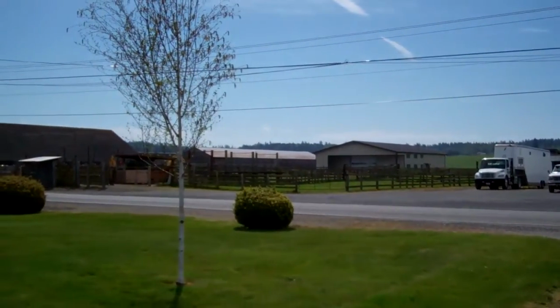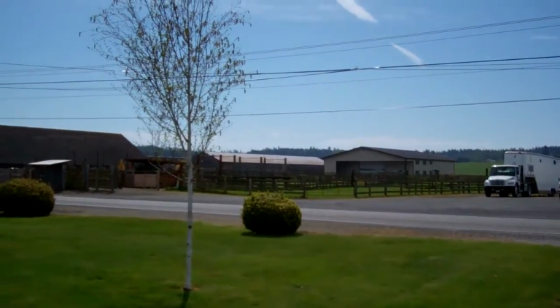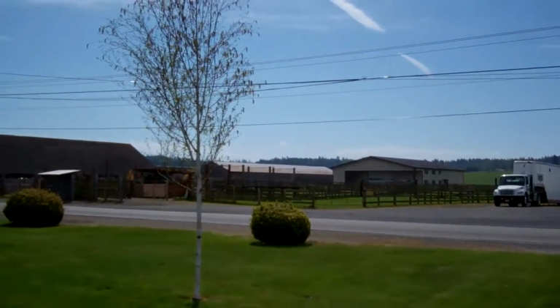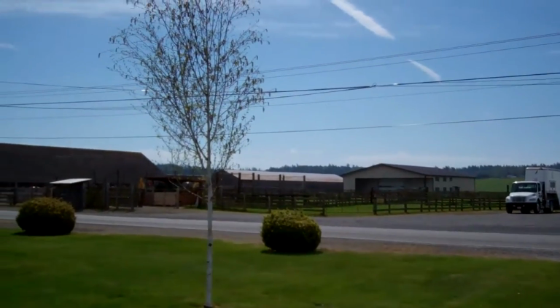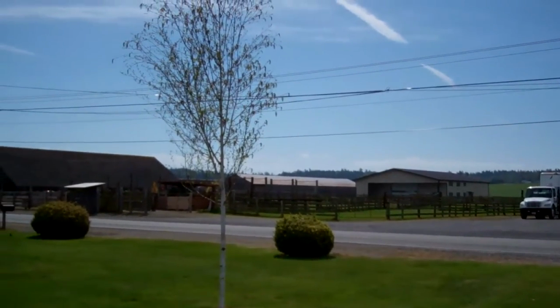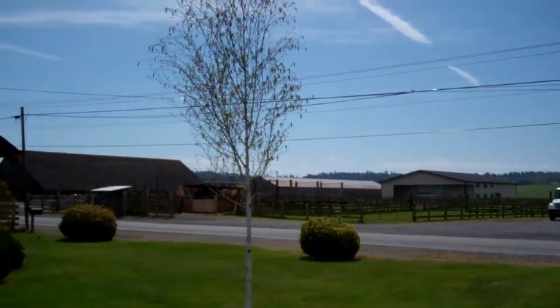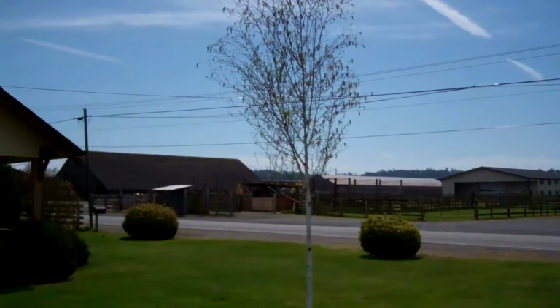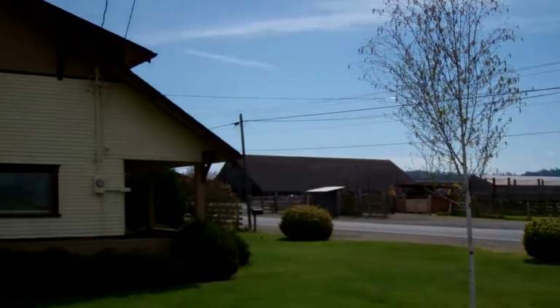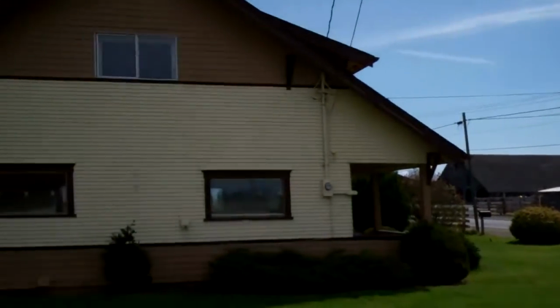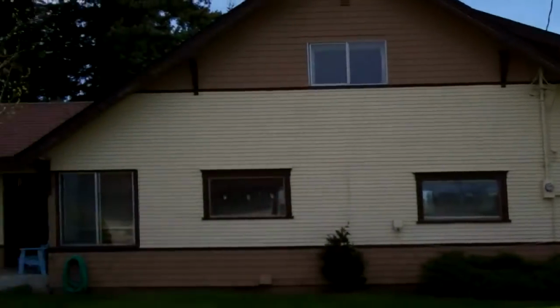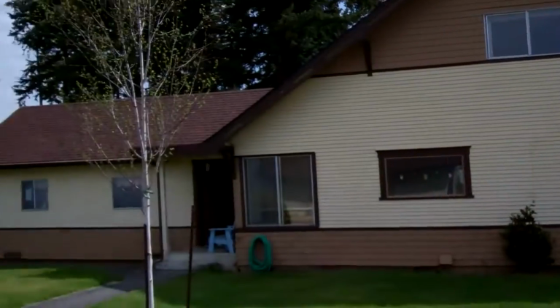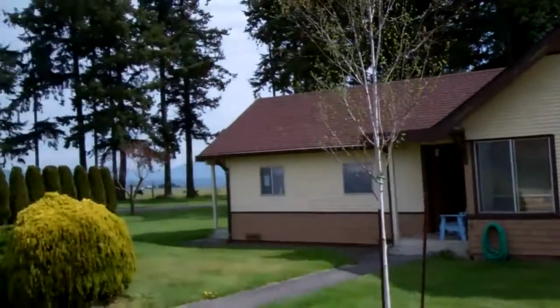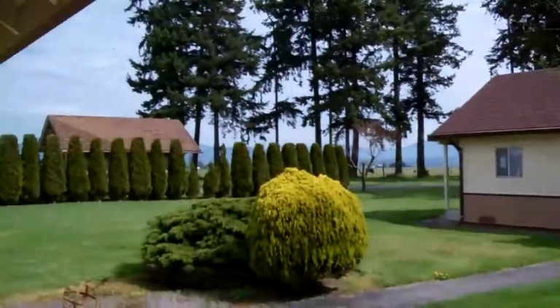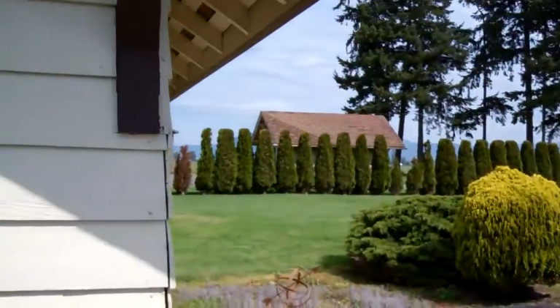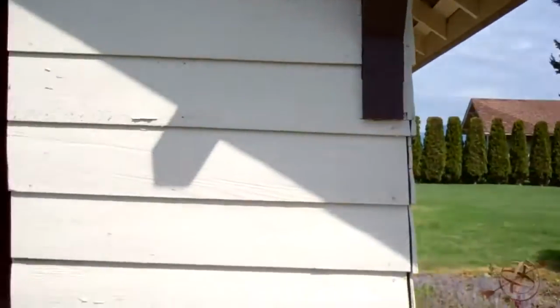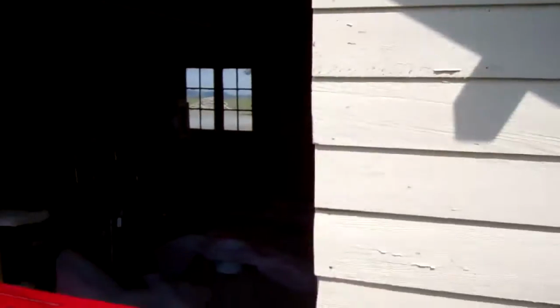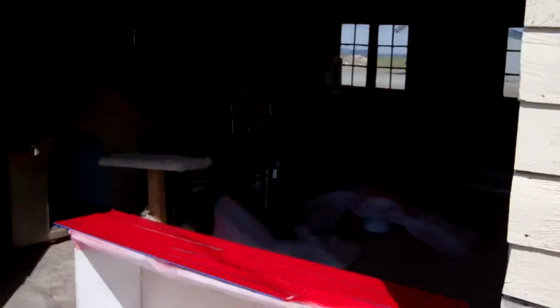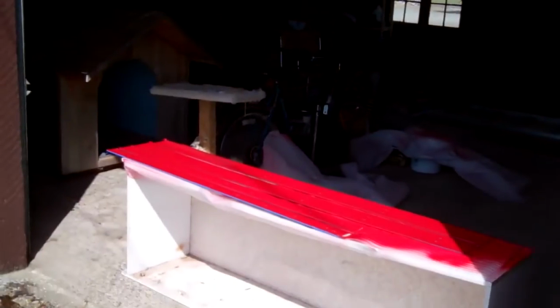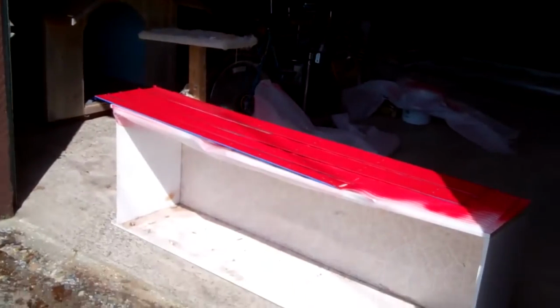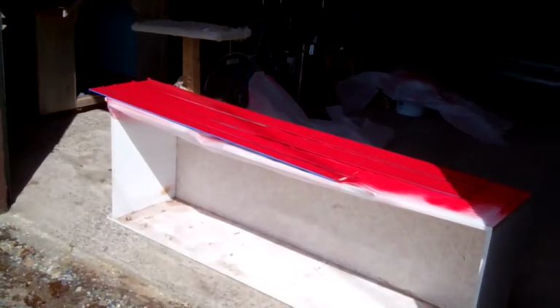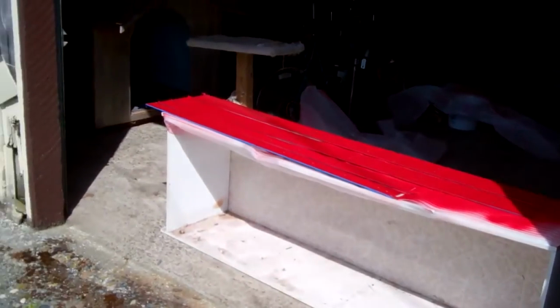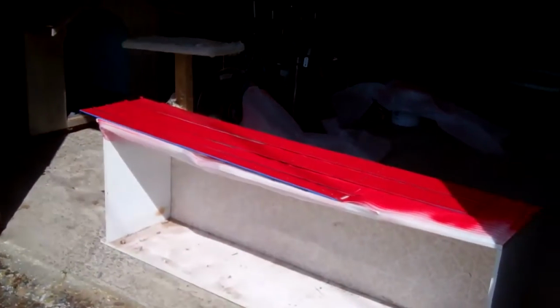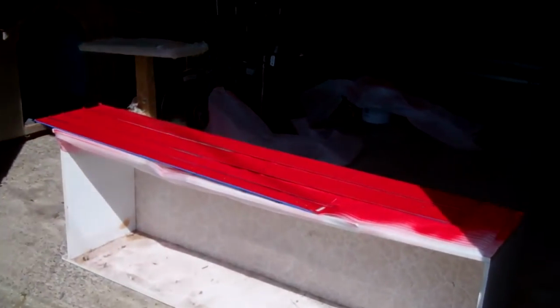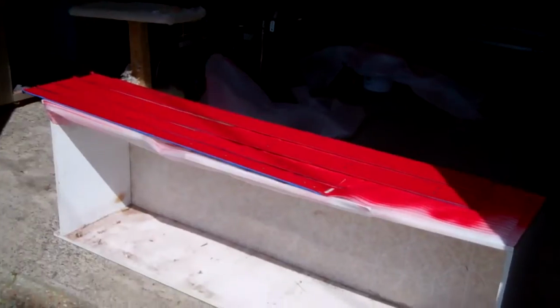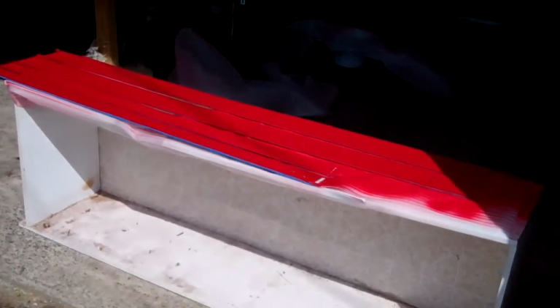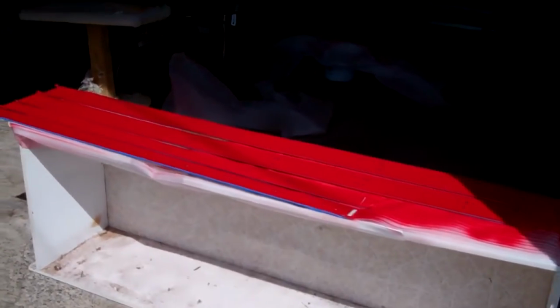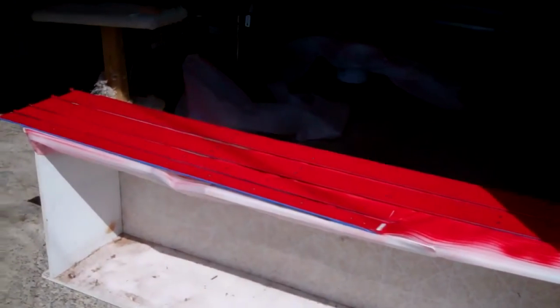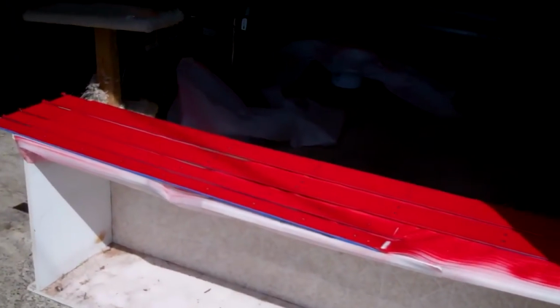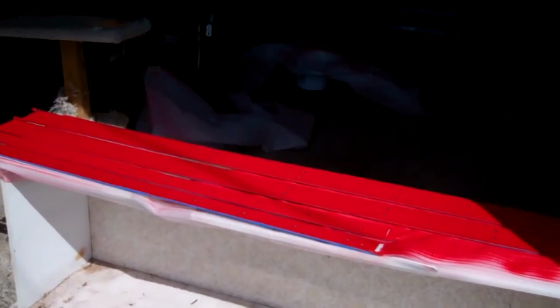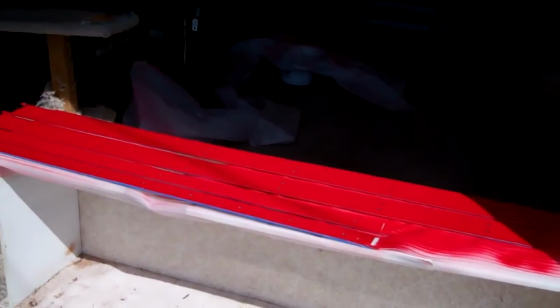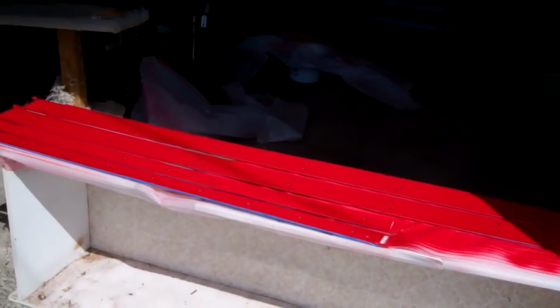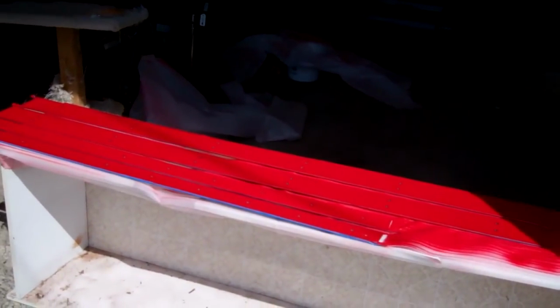All right, we've got another beautiful day in Bayview. I don't know how I keep lucking out and I'm here on beautiful days, but it's good because I've got paint drying. Good that it's nice and warm.